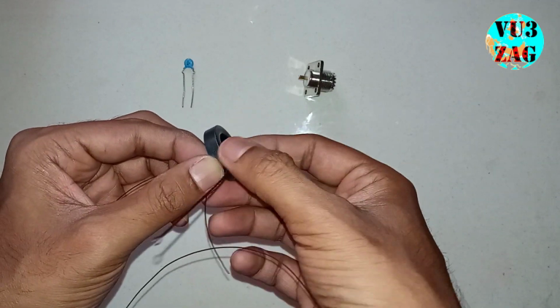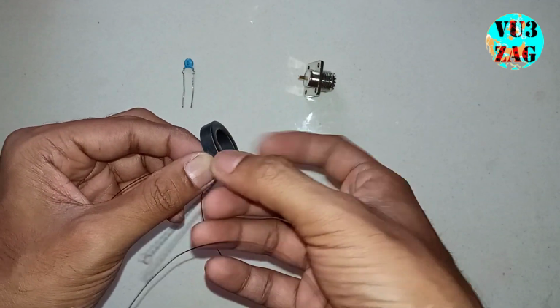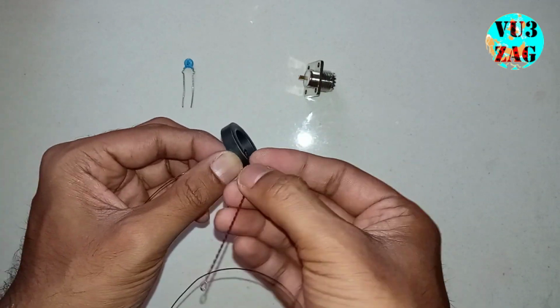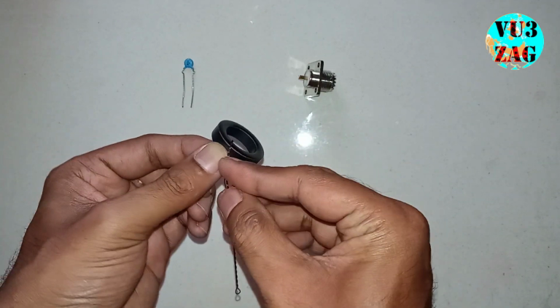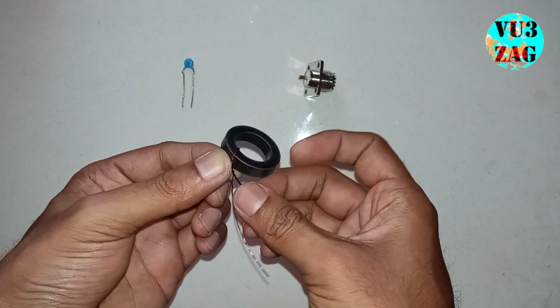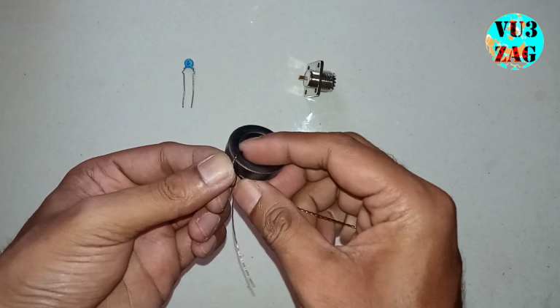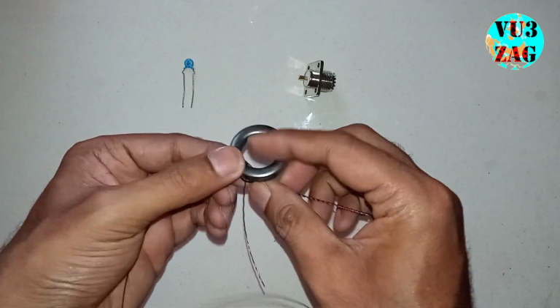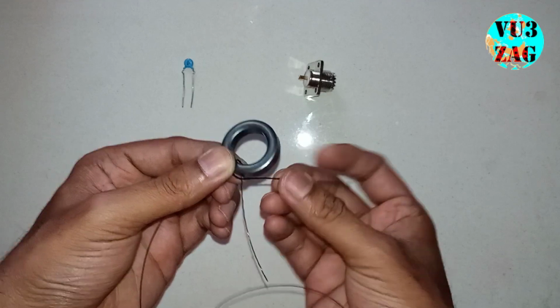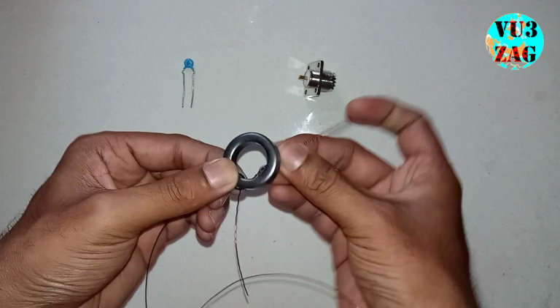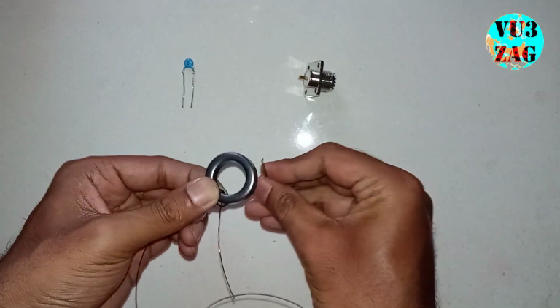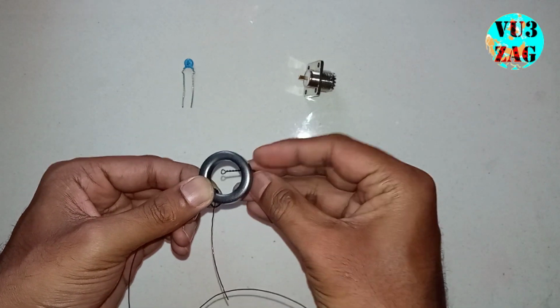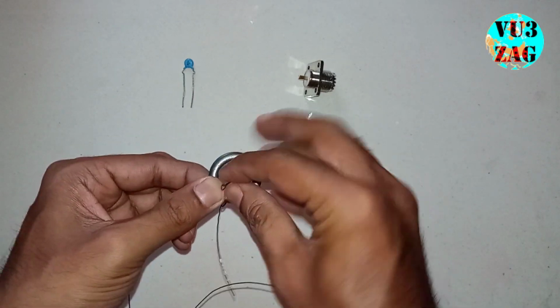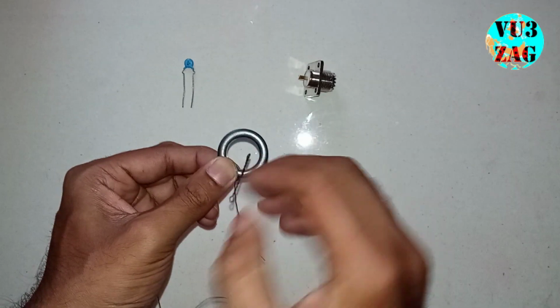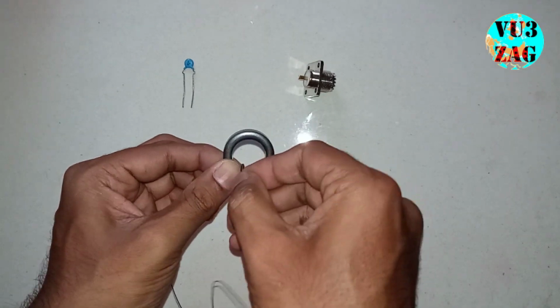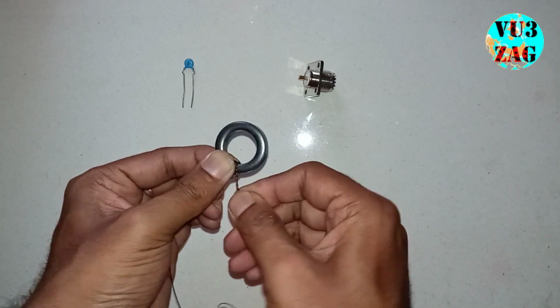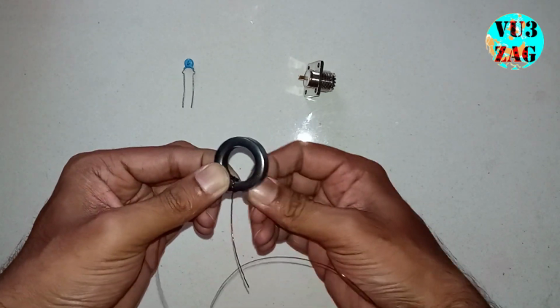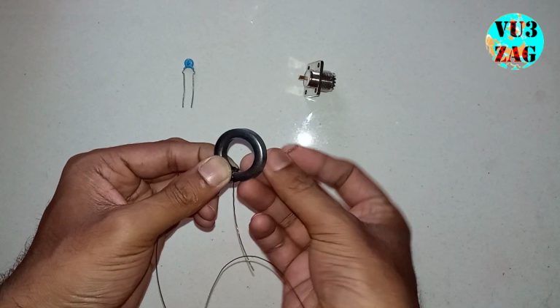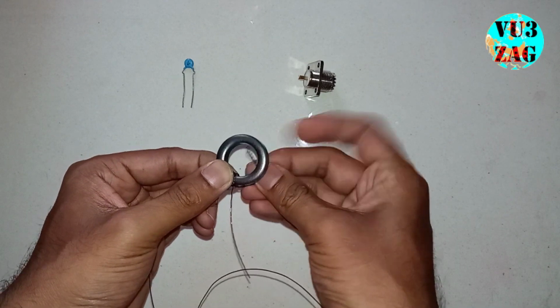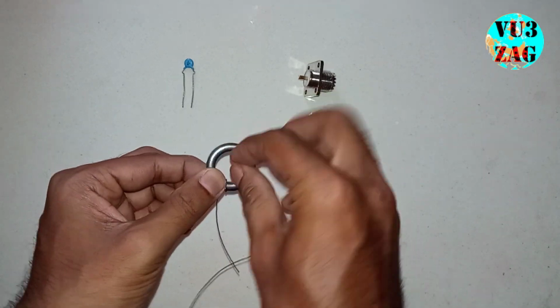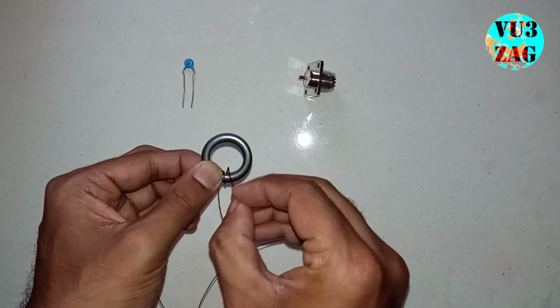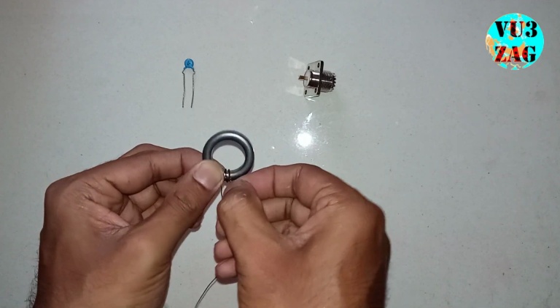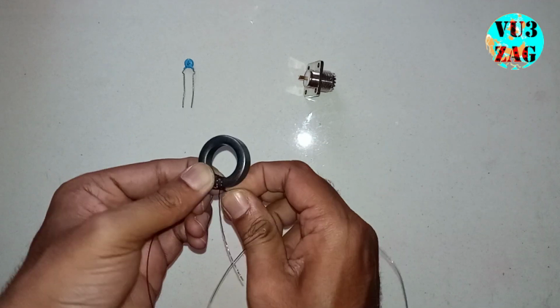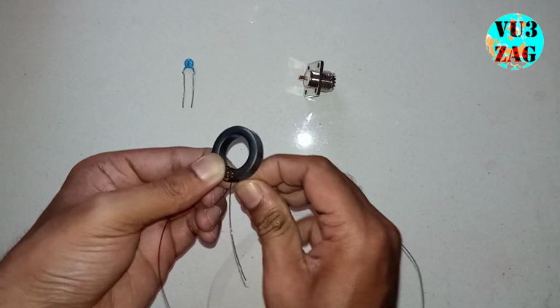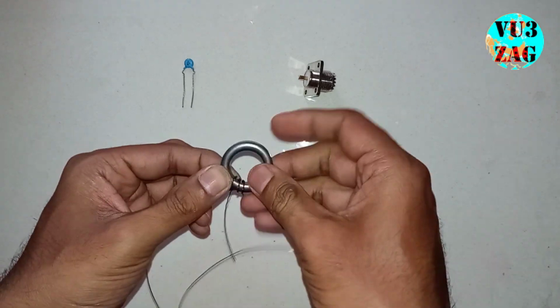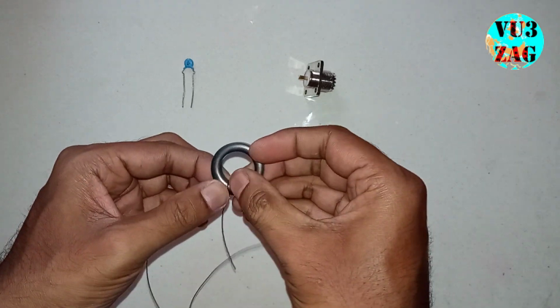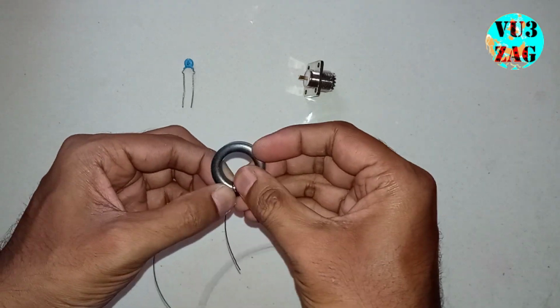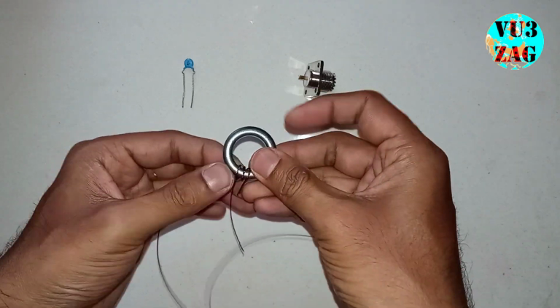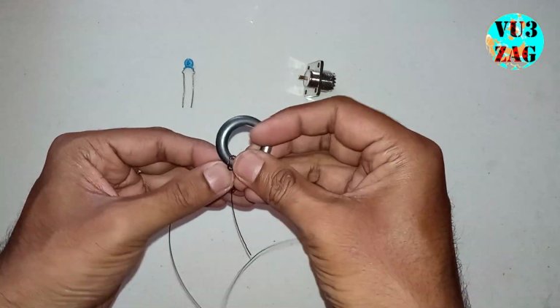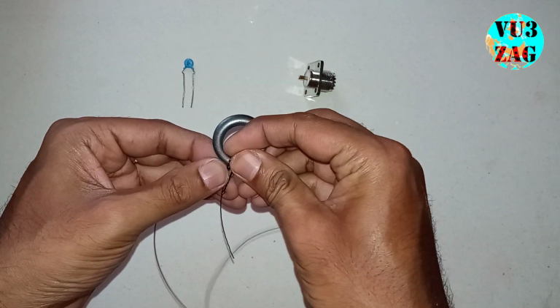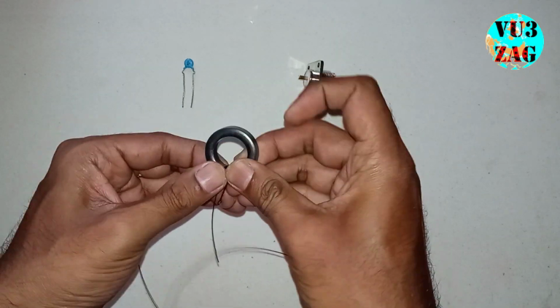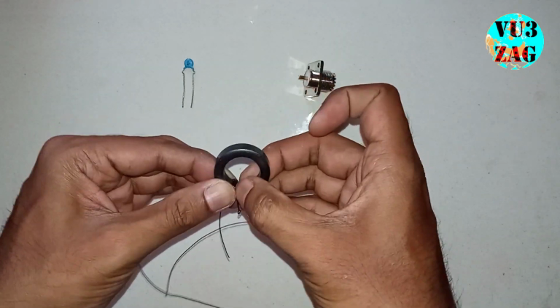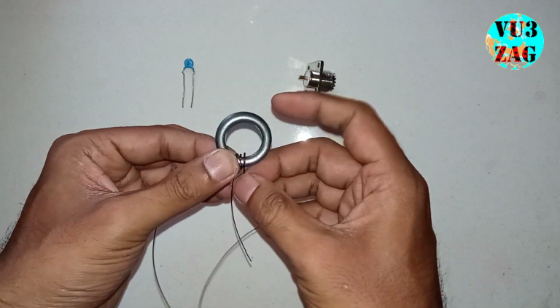Already we have done one turn while inserting the copper wire. This will be the second turn, and finally this will be the third turn. So now we have completed the first three turns of both primary and secondary.